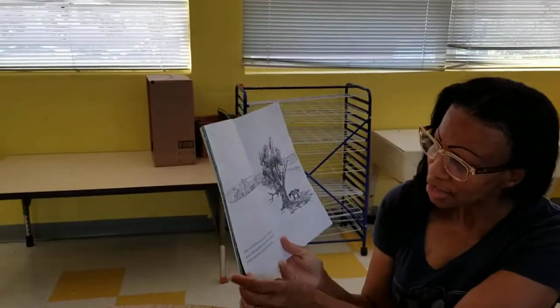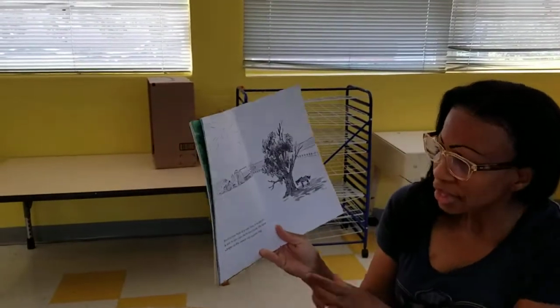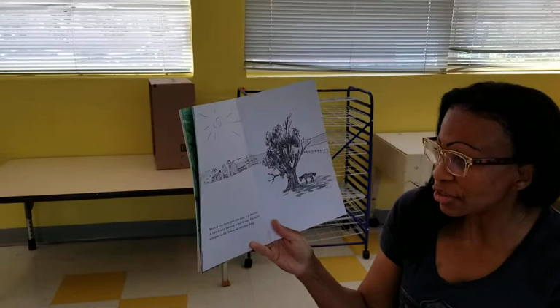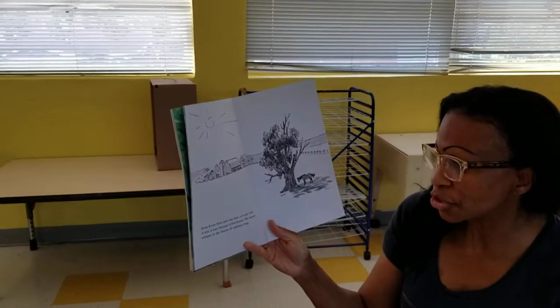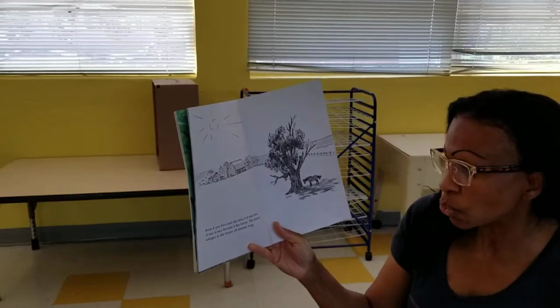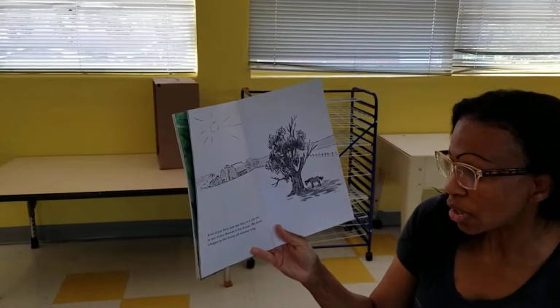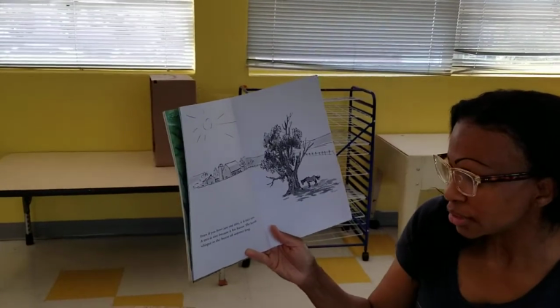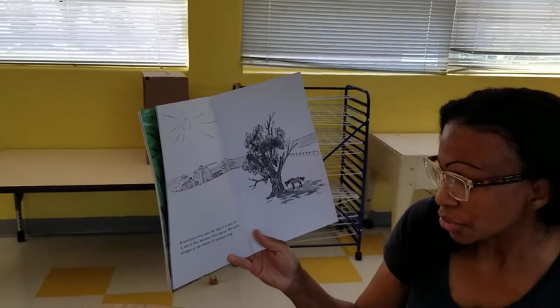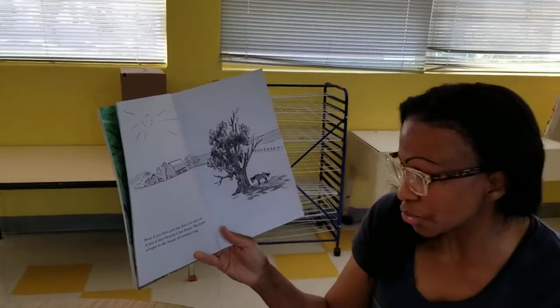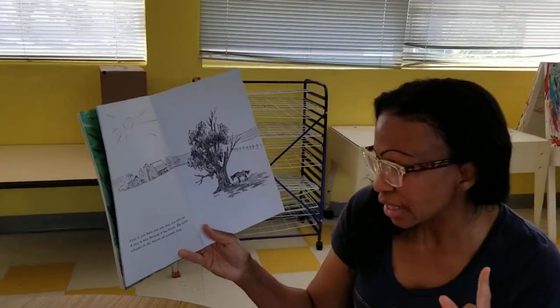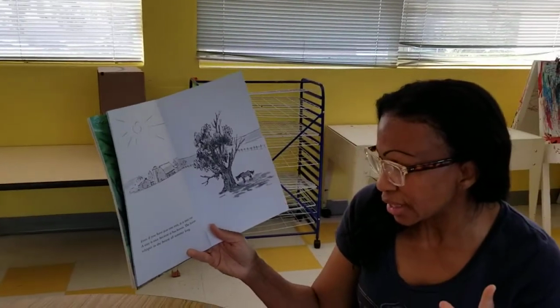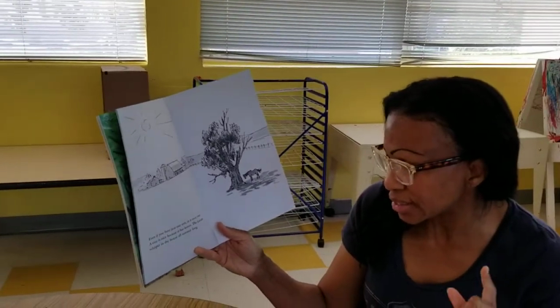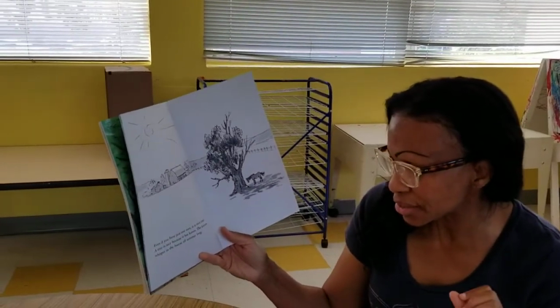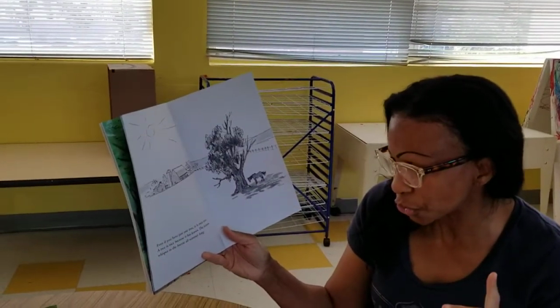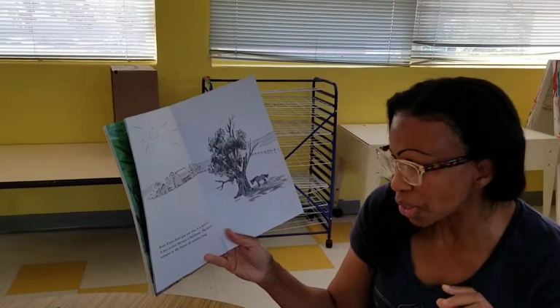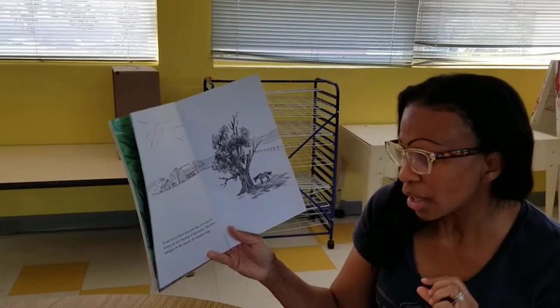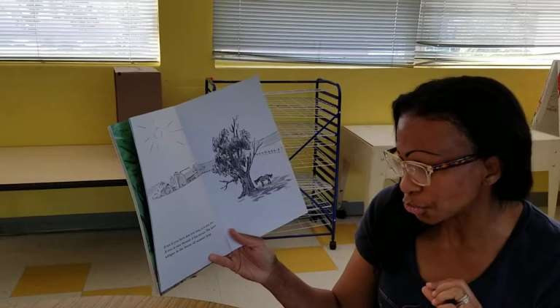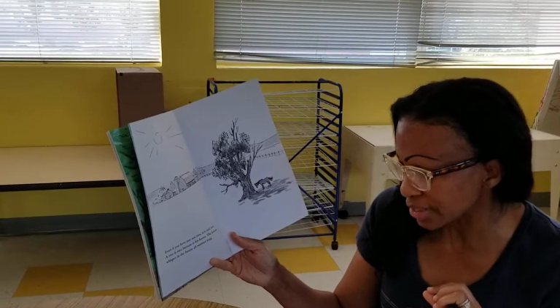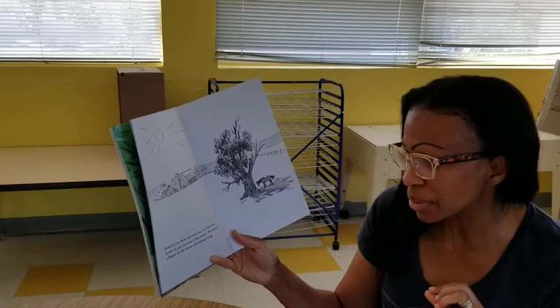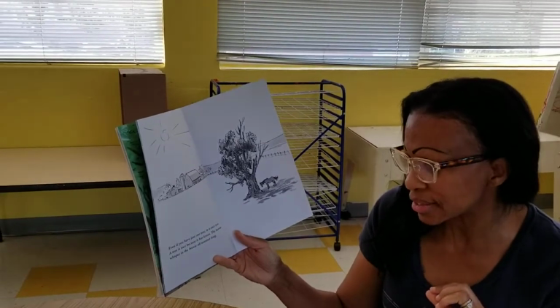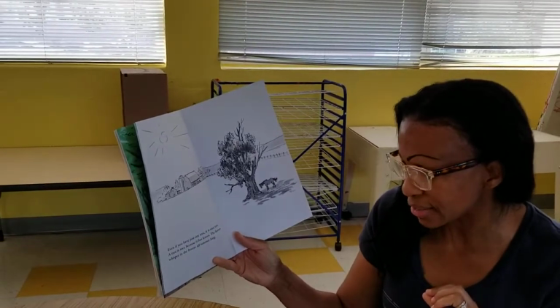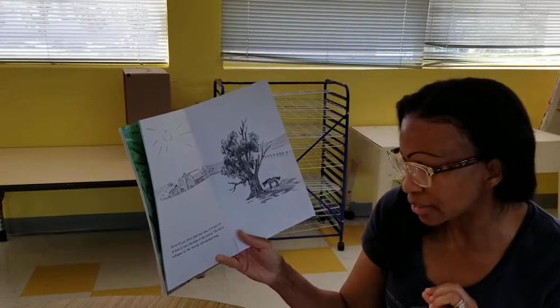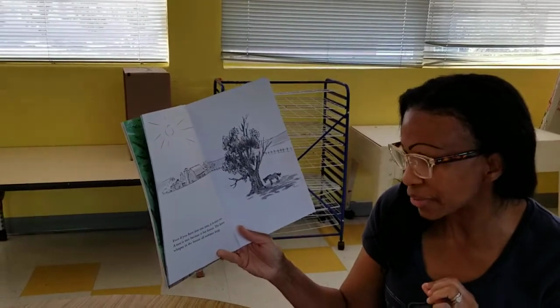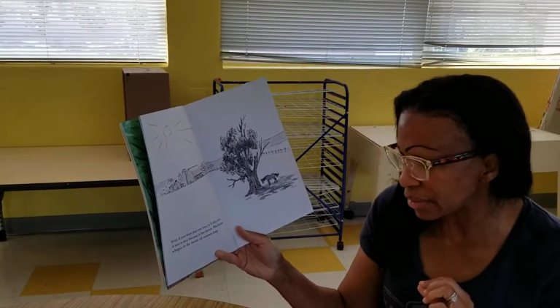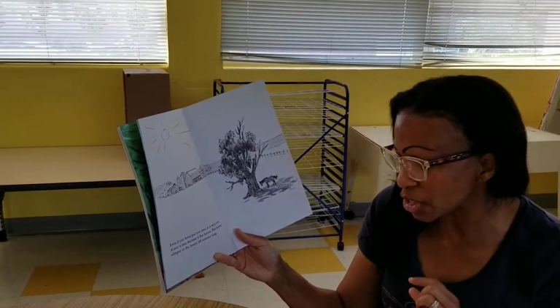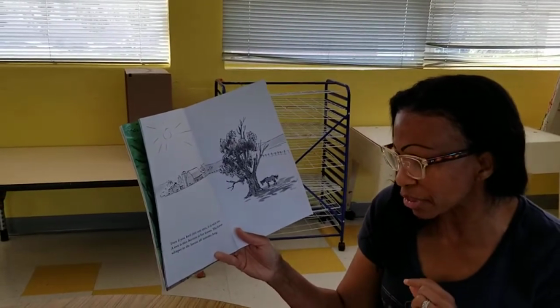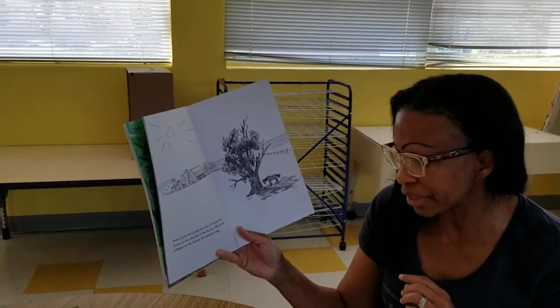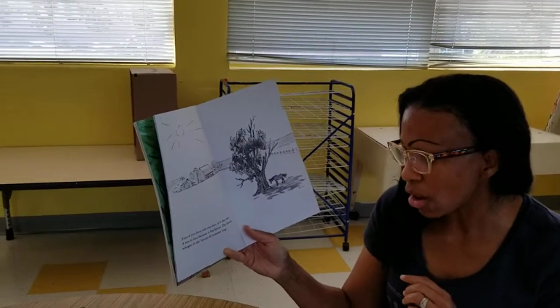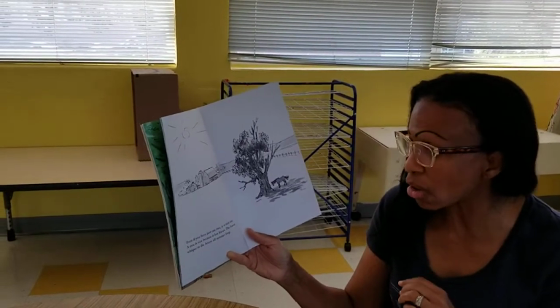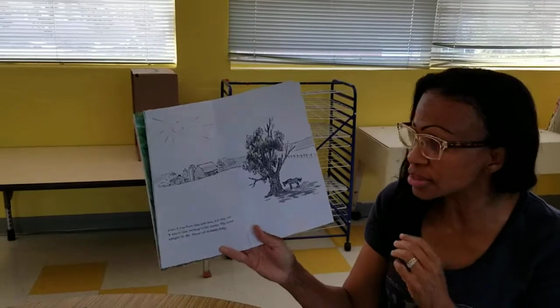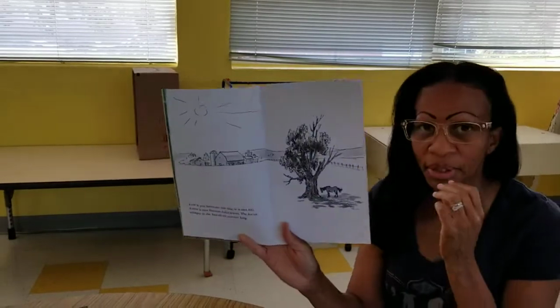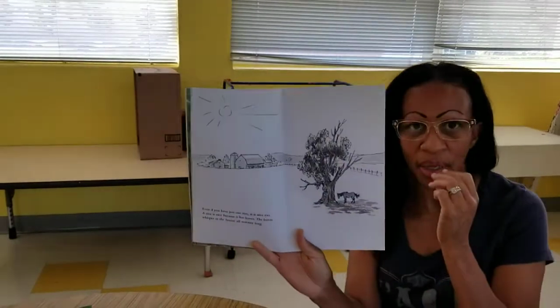Even if you just have one tree, it is nice too. A tree is nice because it has leaves, and the leaves whisper in the breeze all summer long.